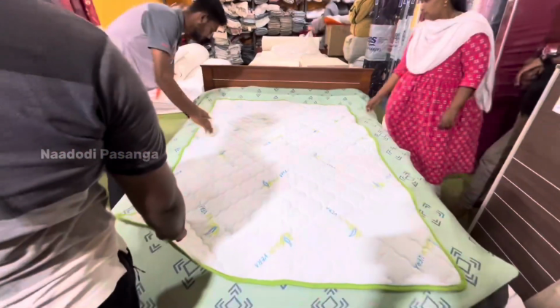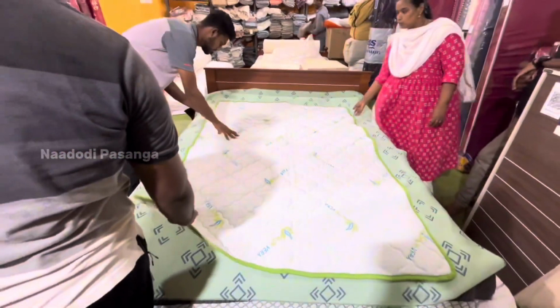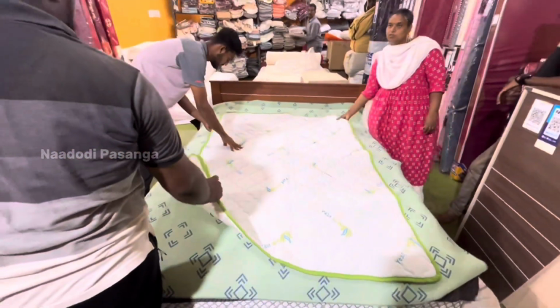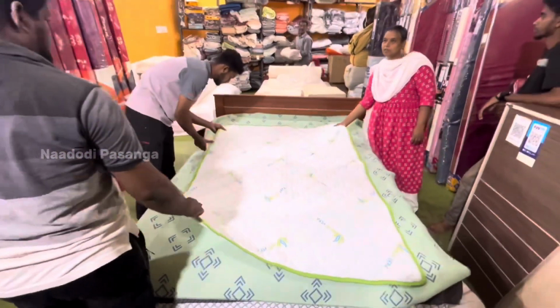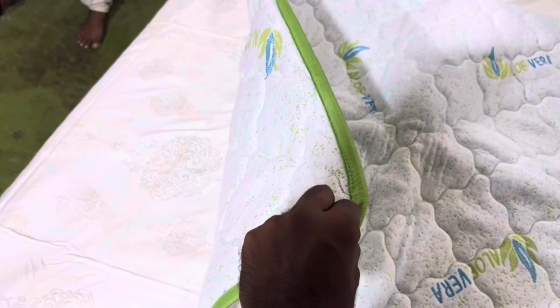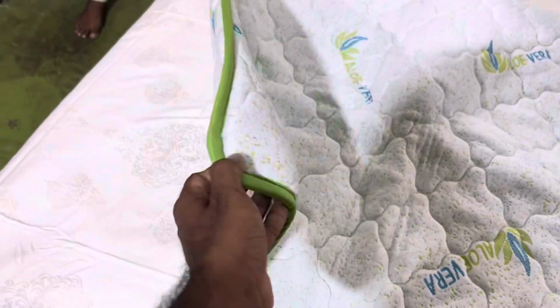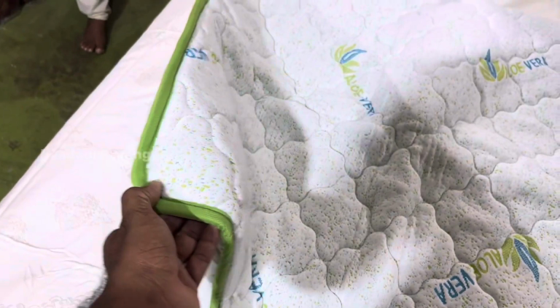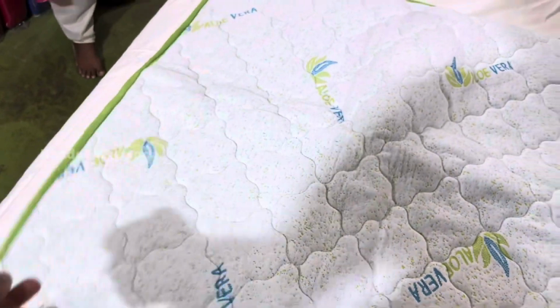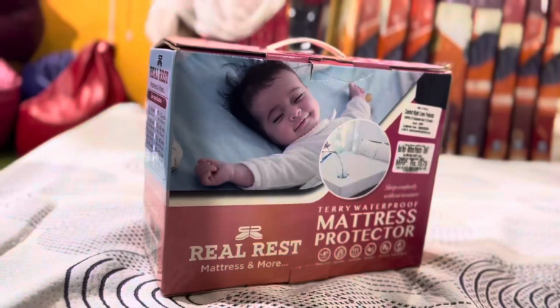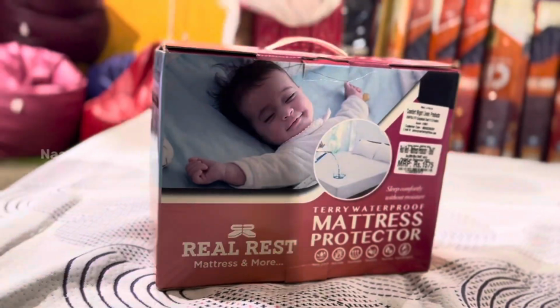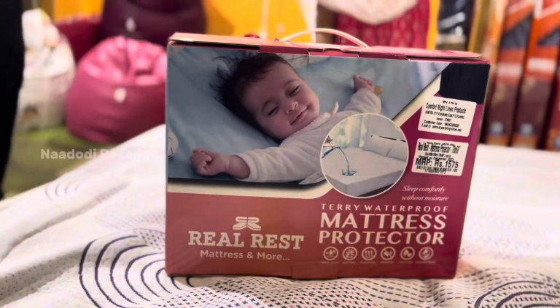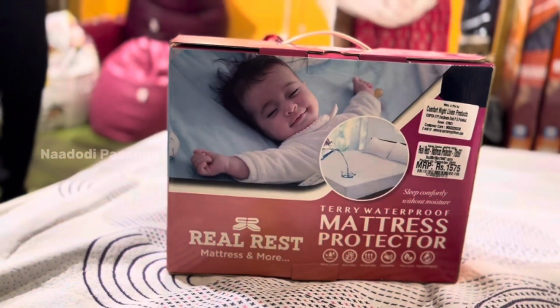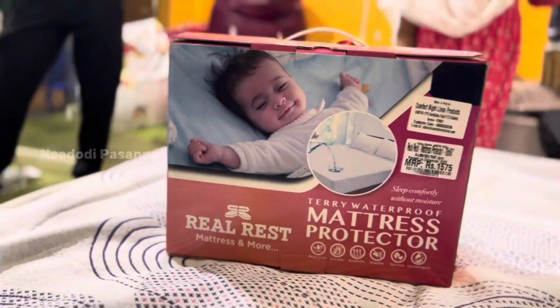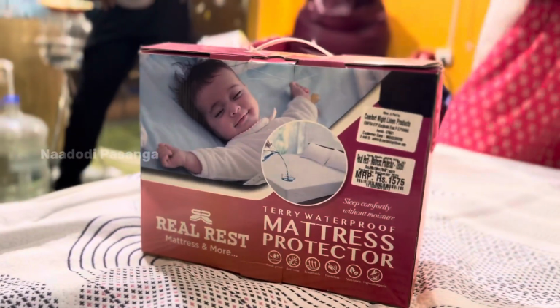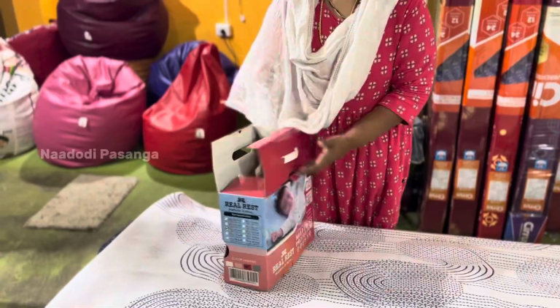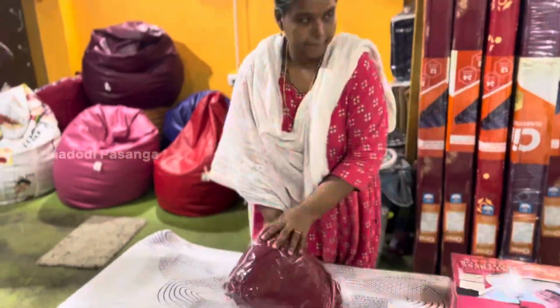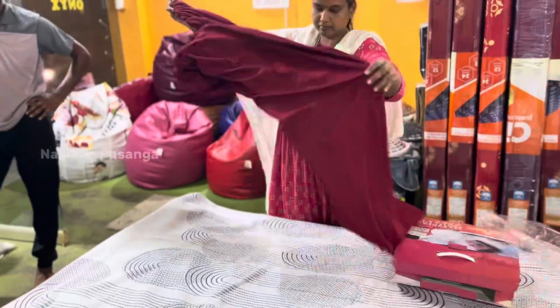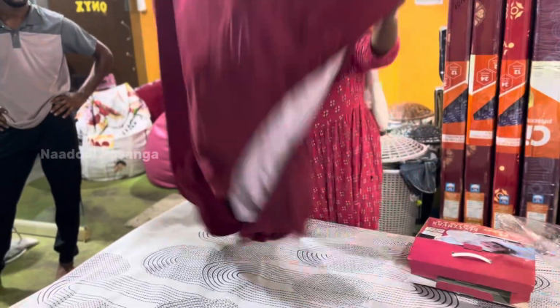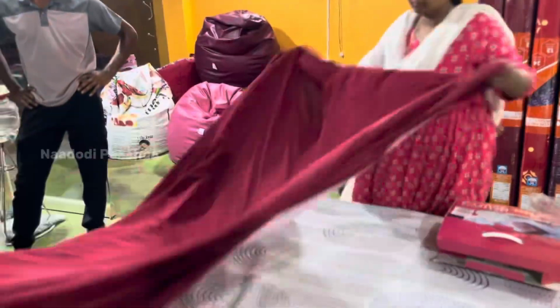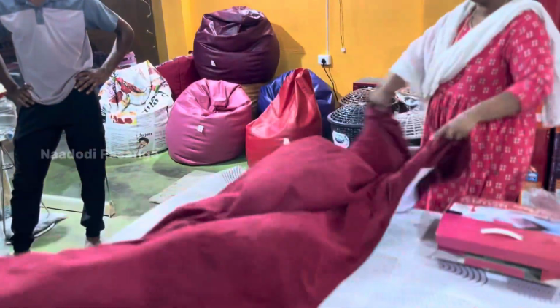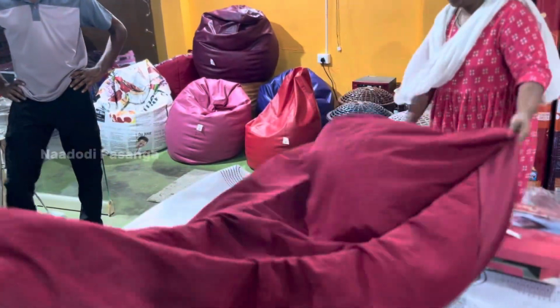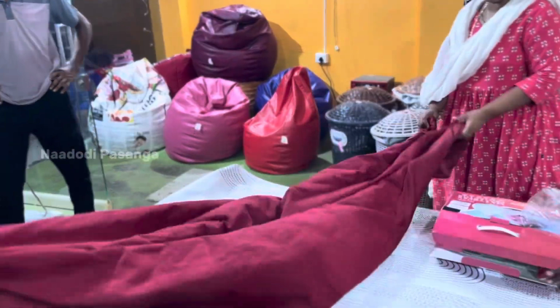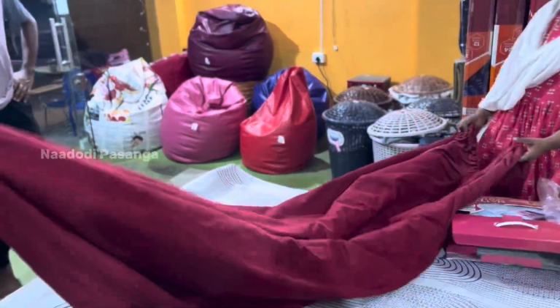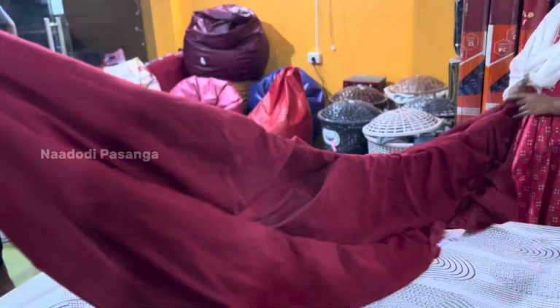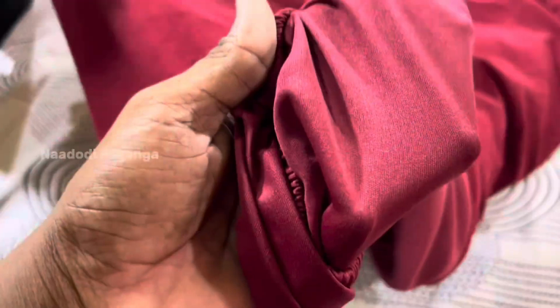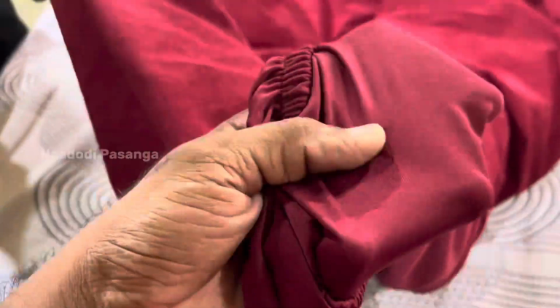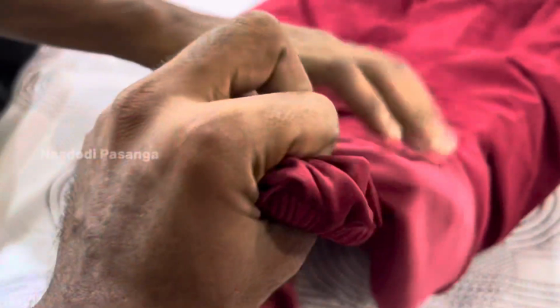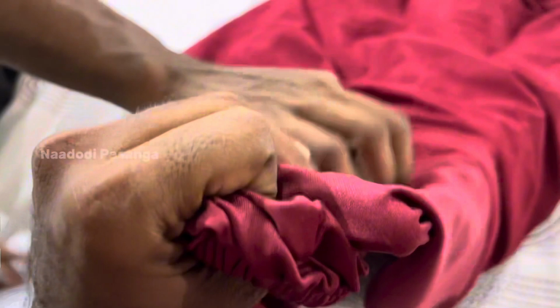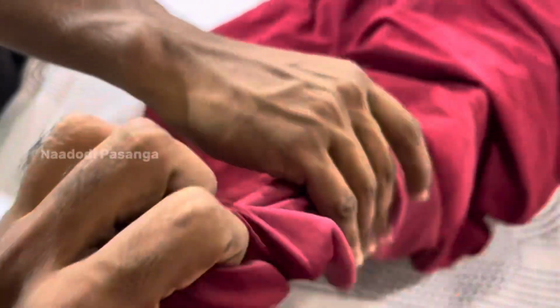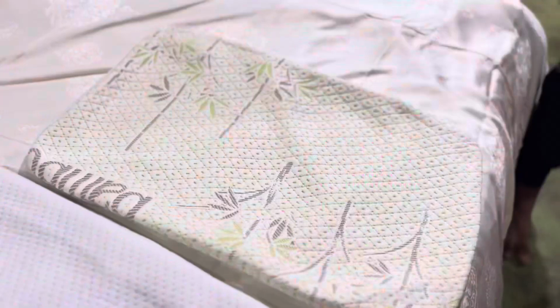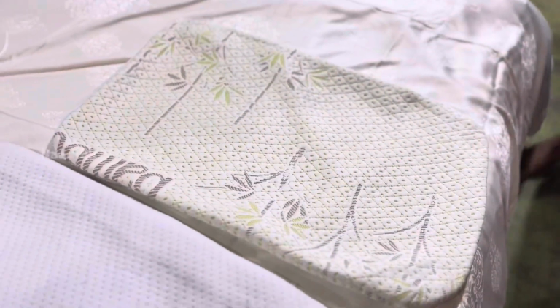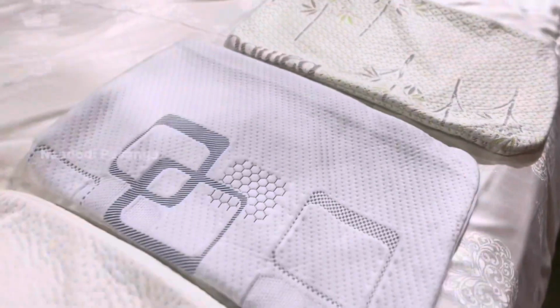The next product is very useful — the baby mattress protector. There are many flavors available.